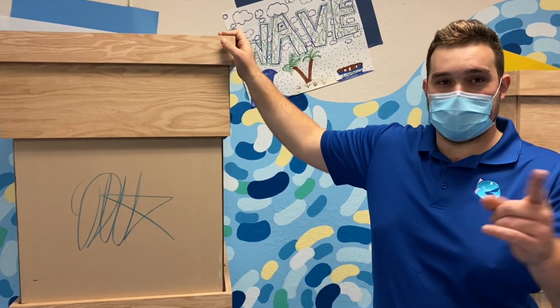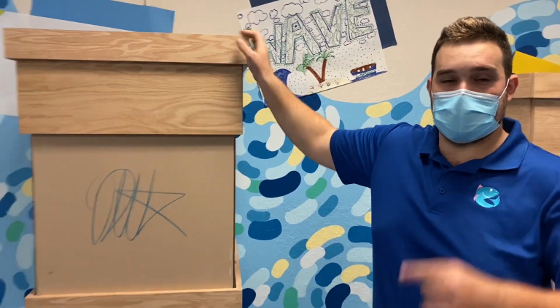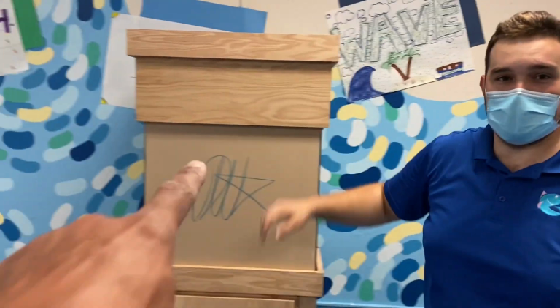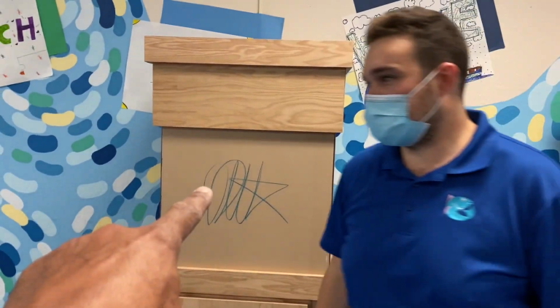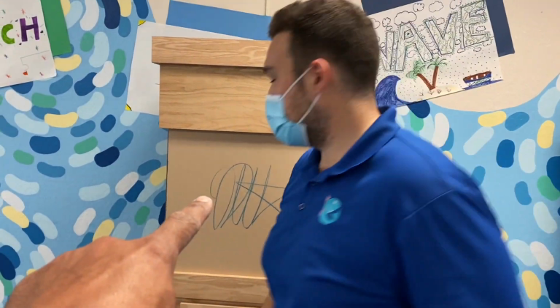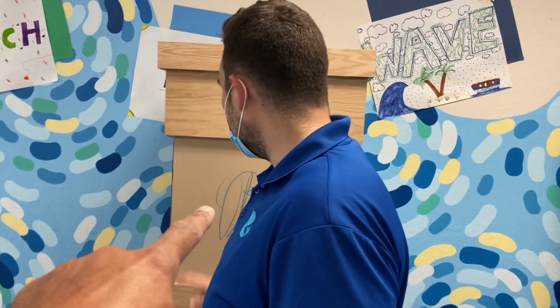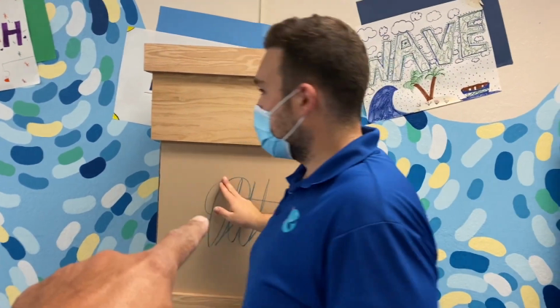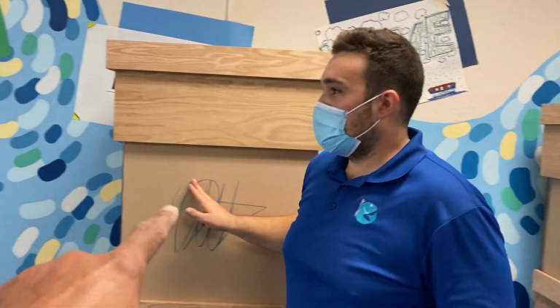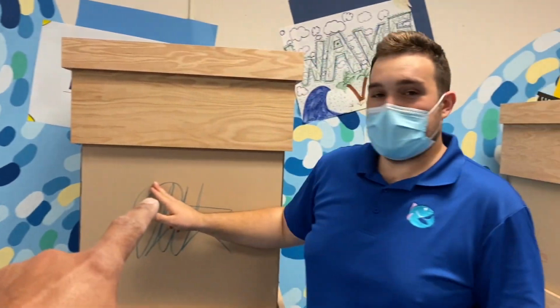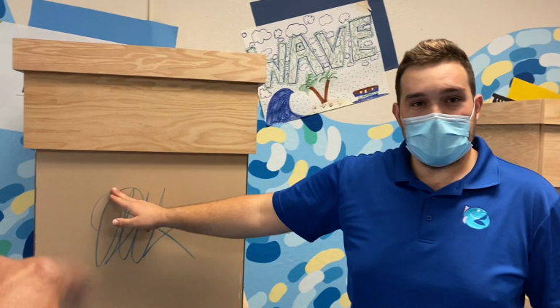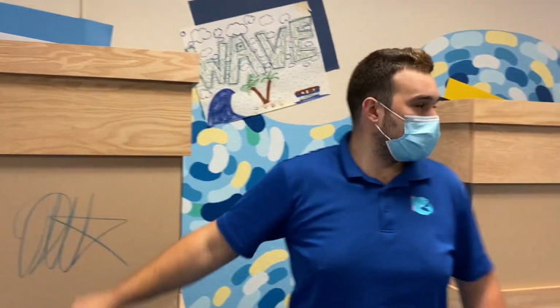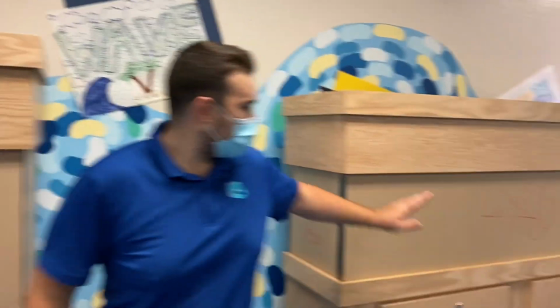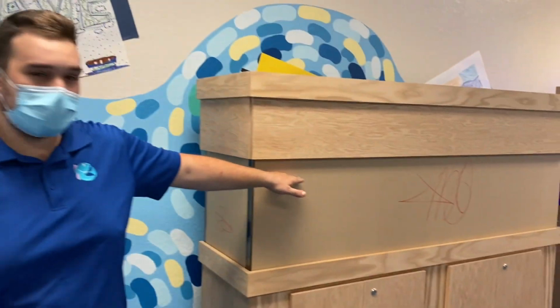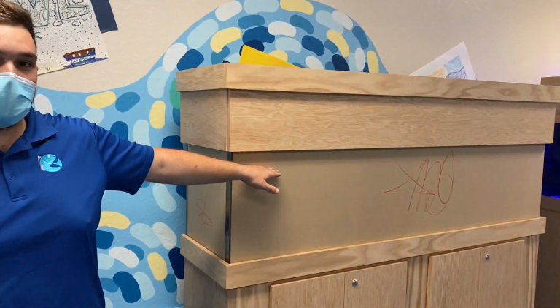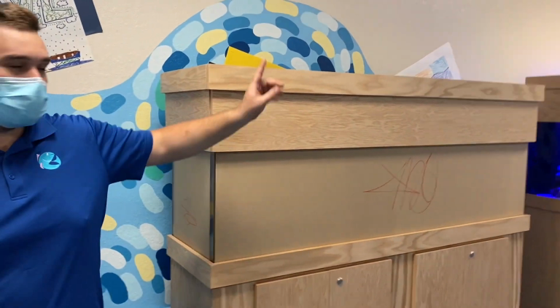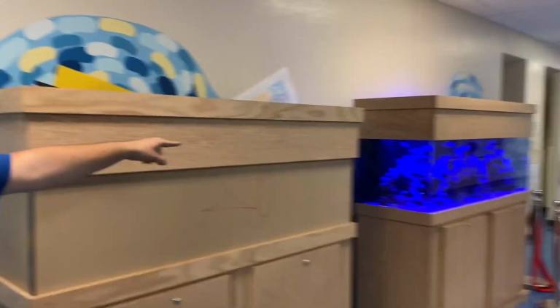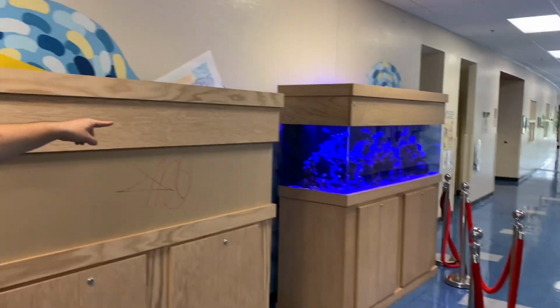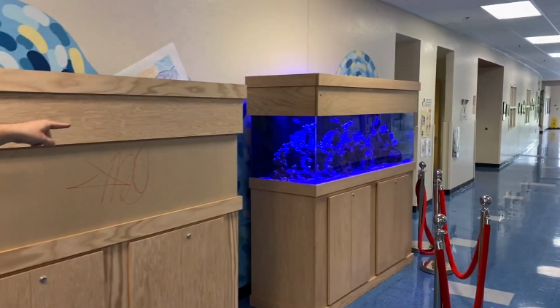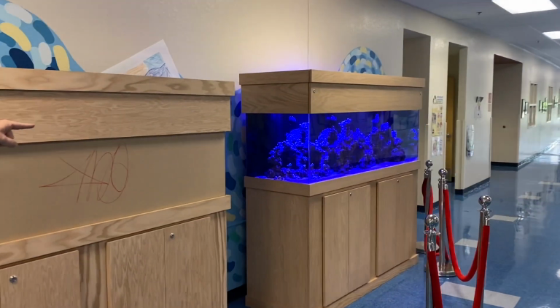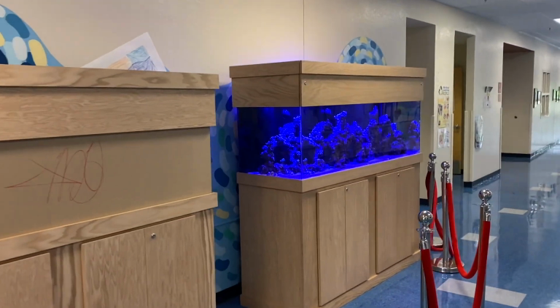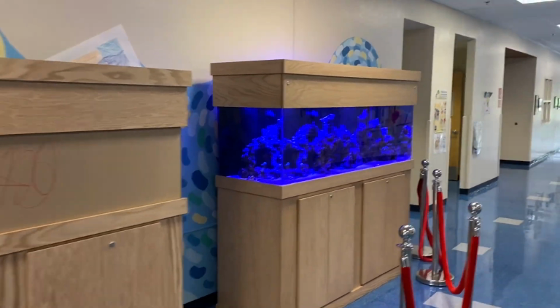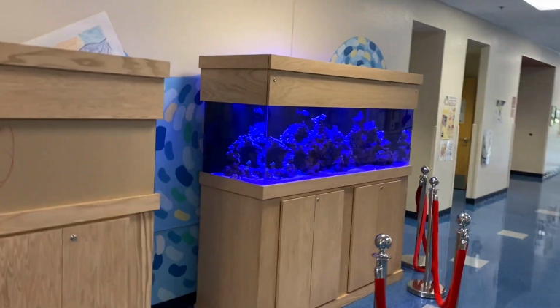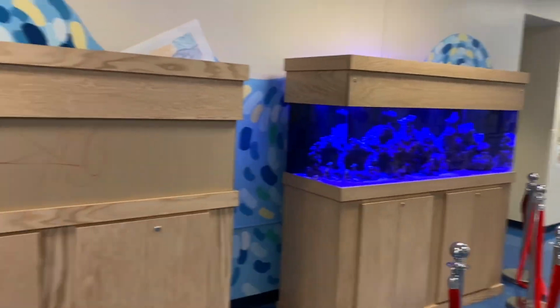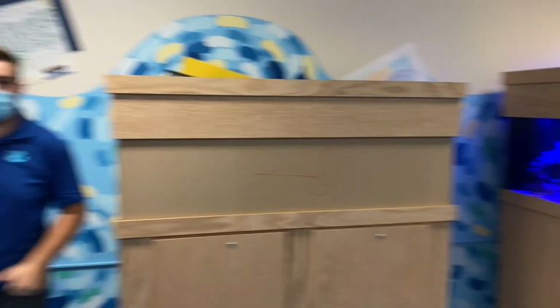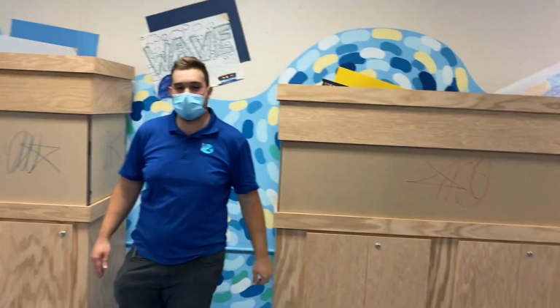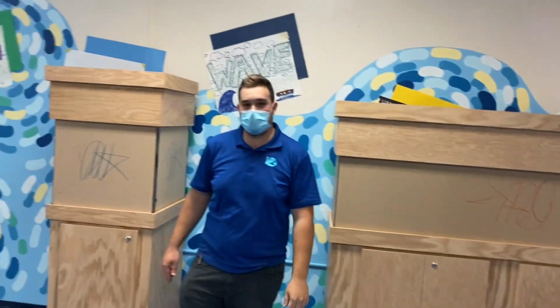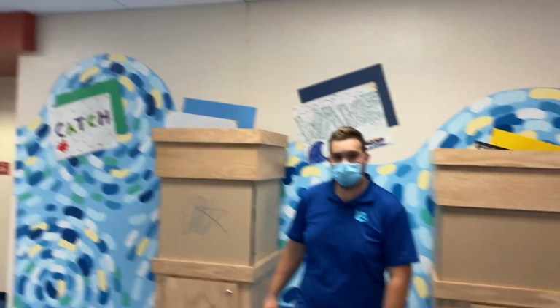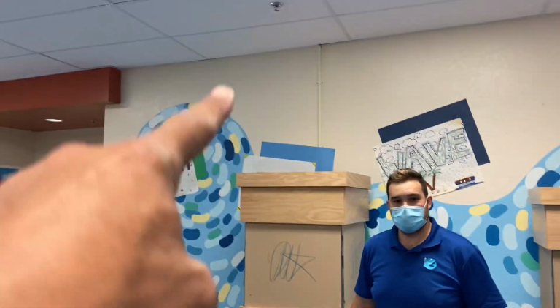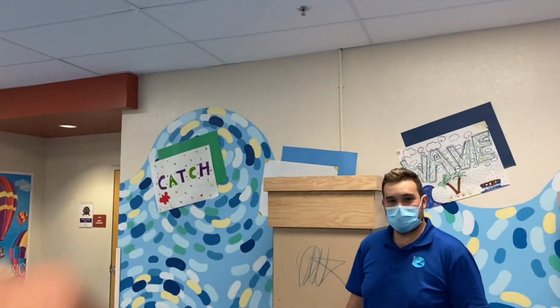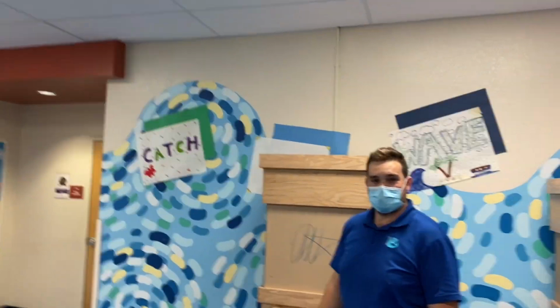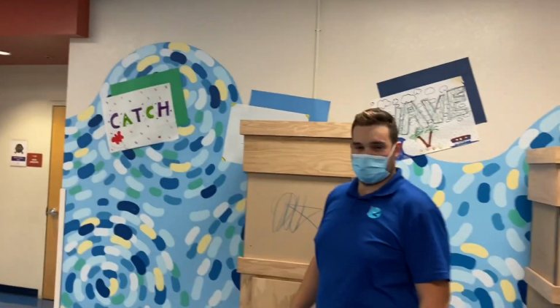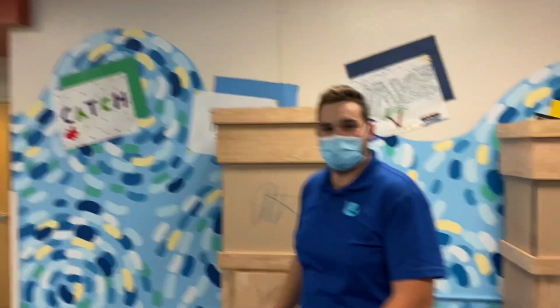We have a 60 gallon, a 120 gallon, and a 180 gallon nearshore reef tank, and then we've got the 80 gallon touch tank that's in the other classroom.